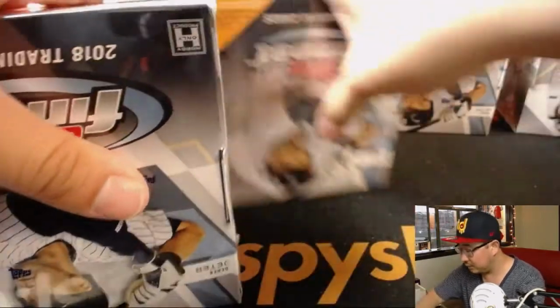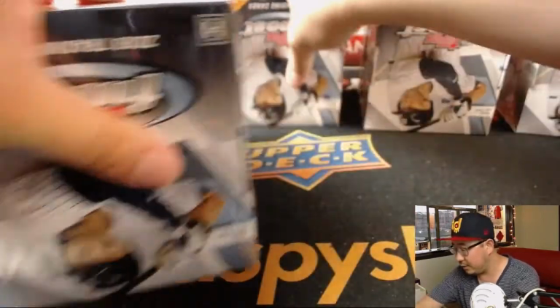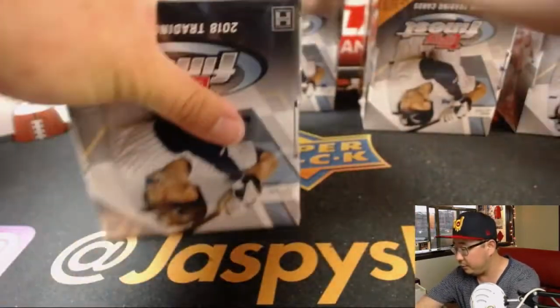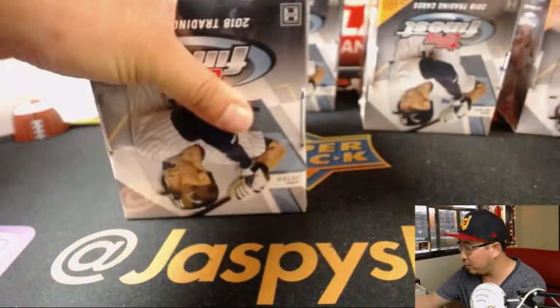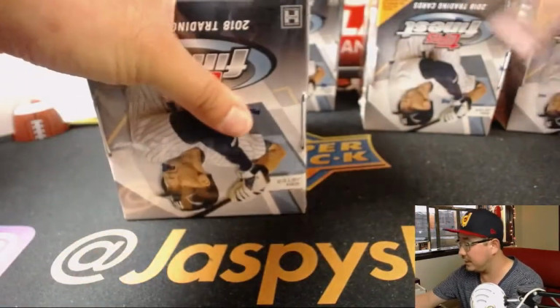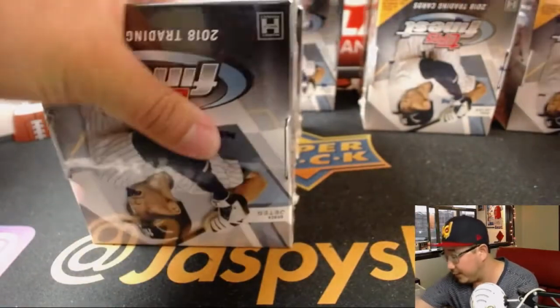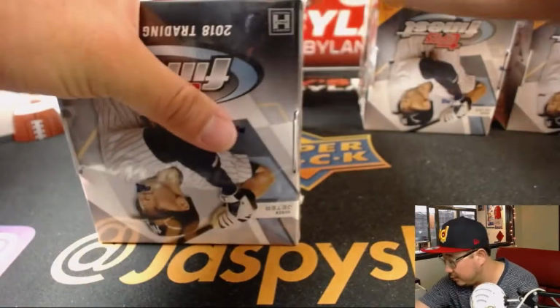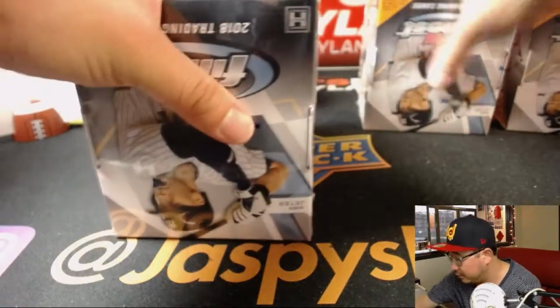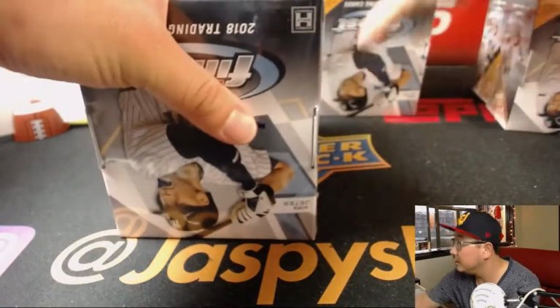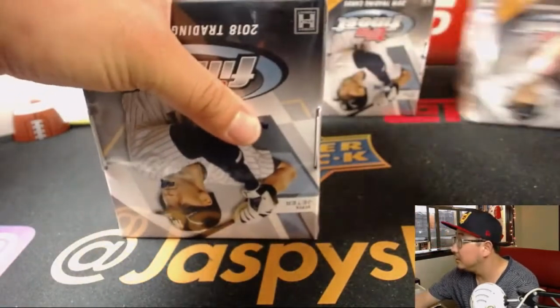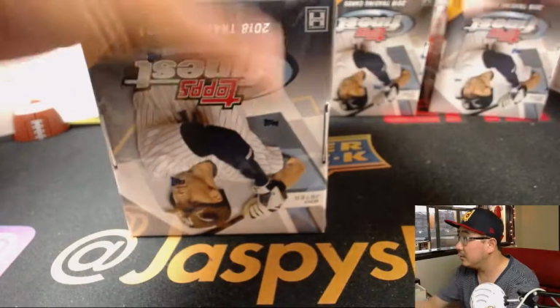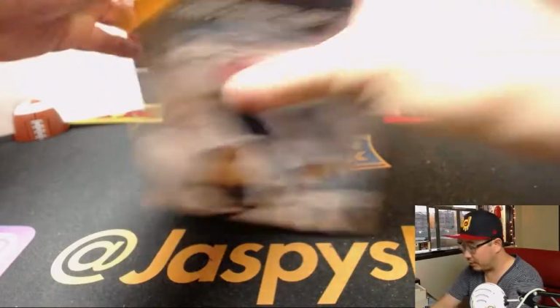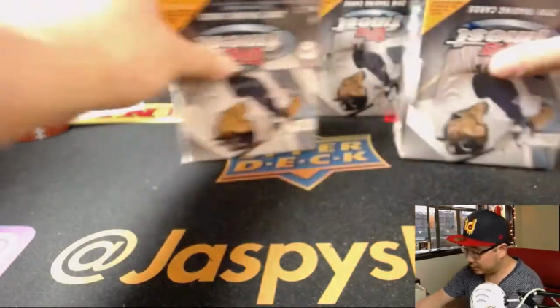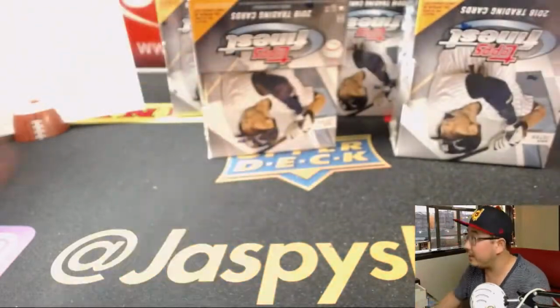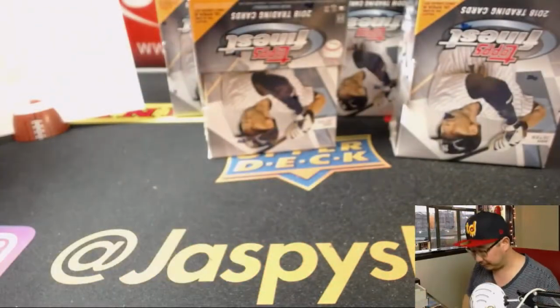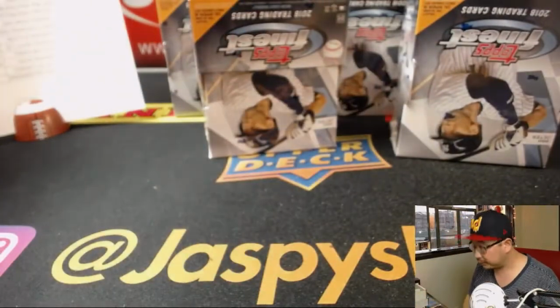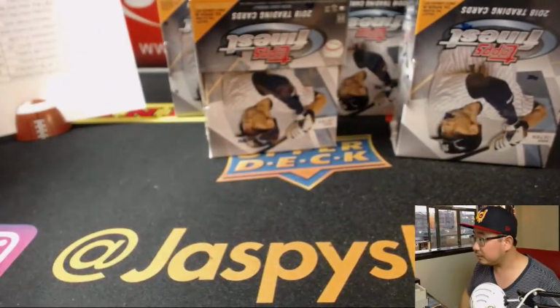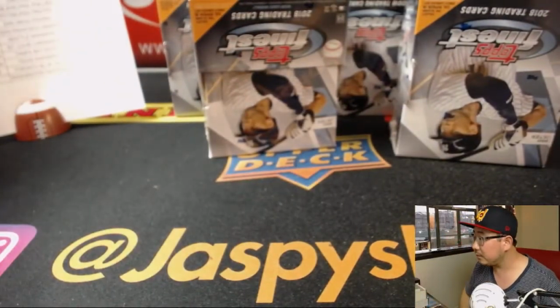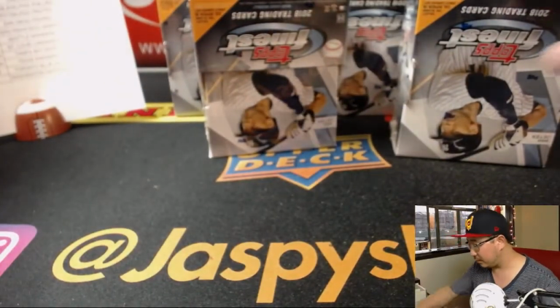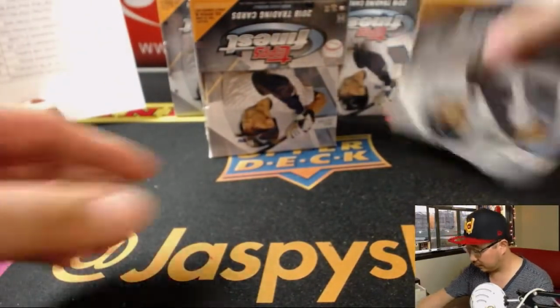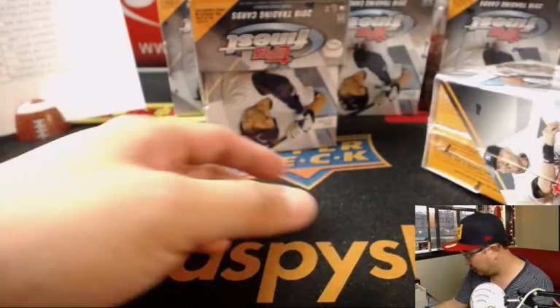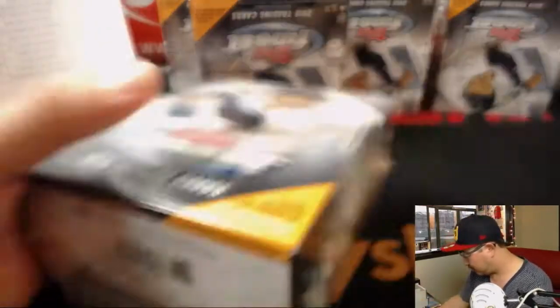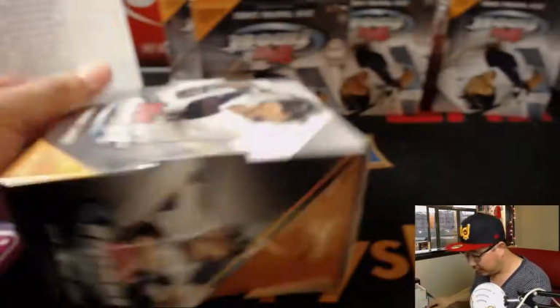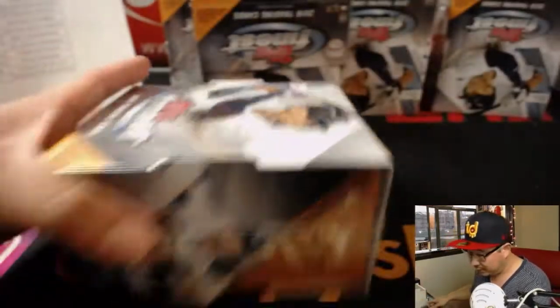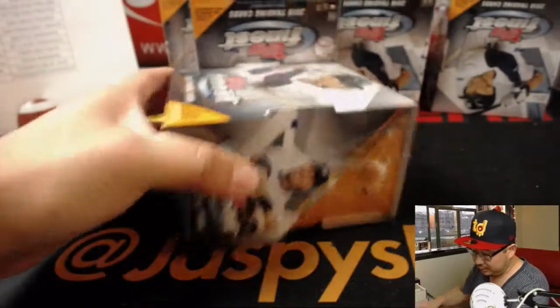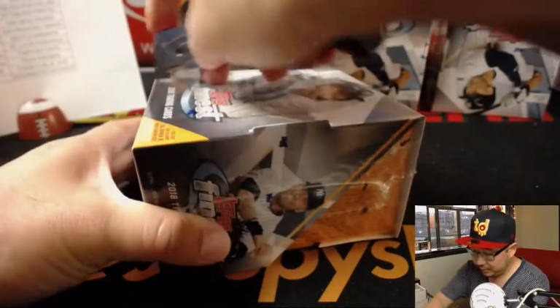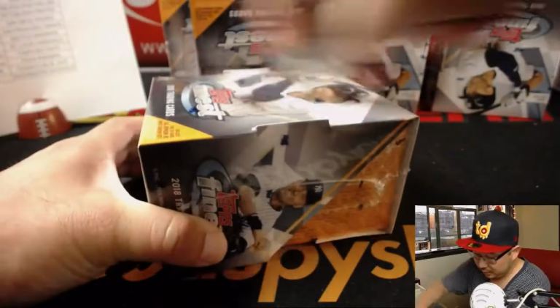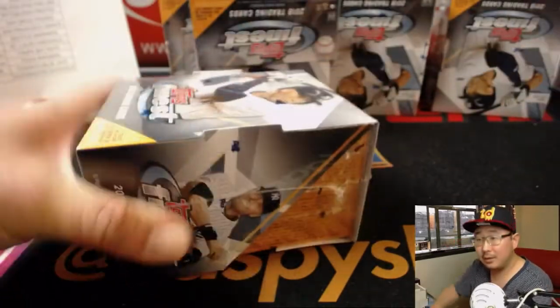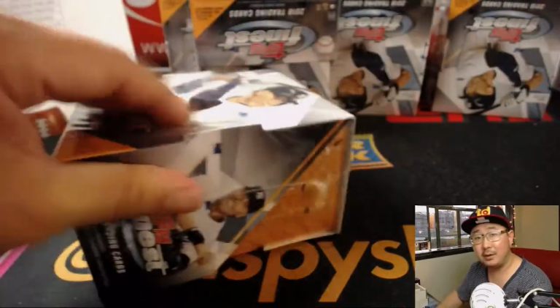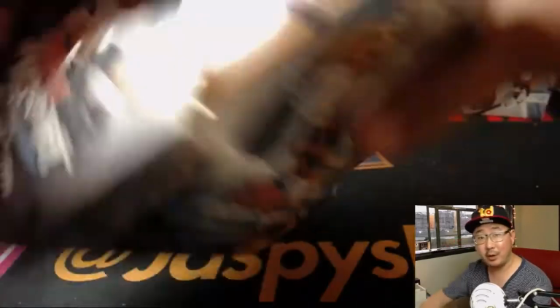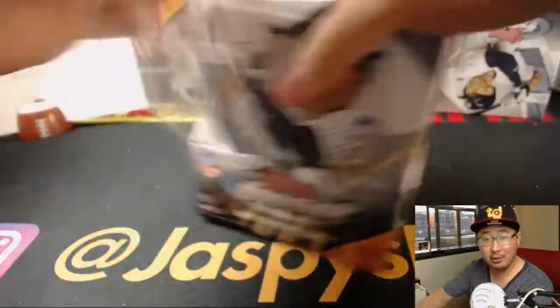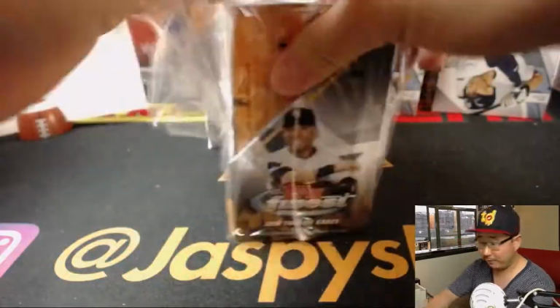Two, four, six, eight — so there's all the boxes right here. And here we go. Good luck, everybody.